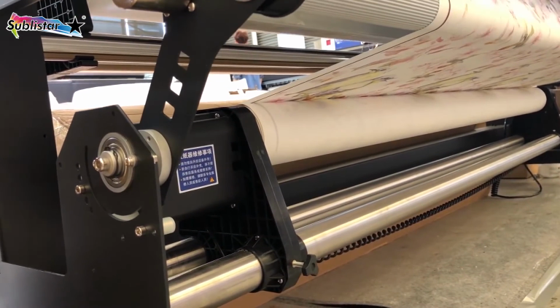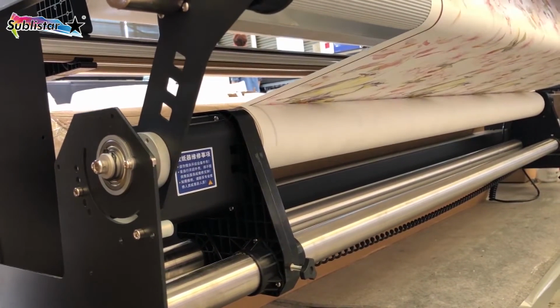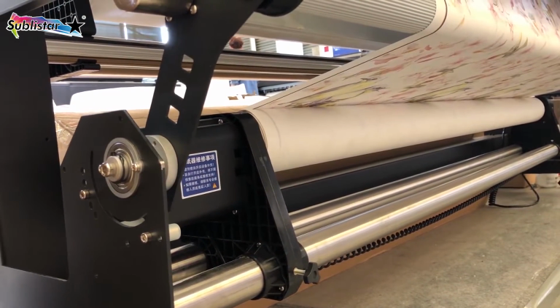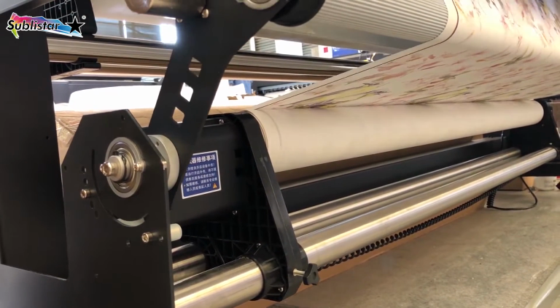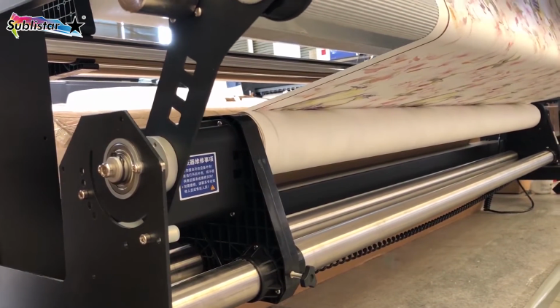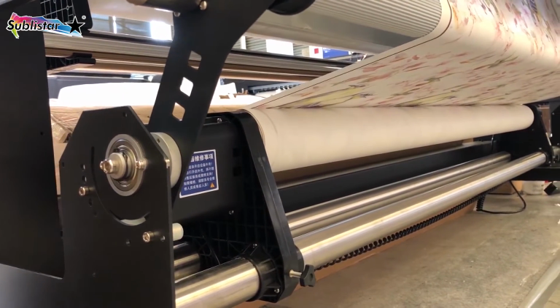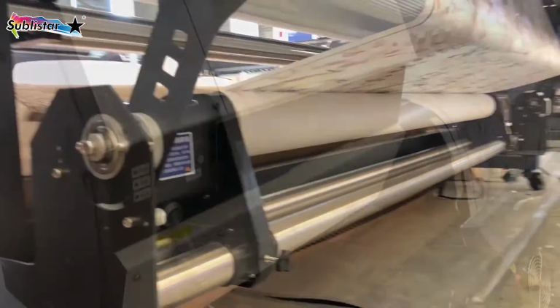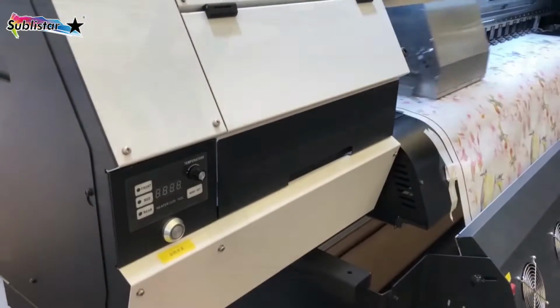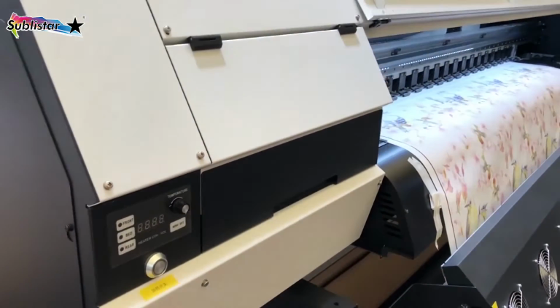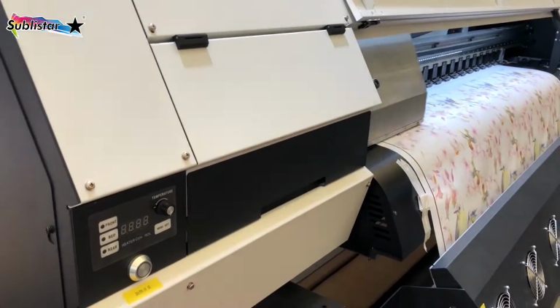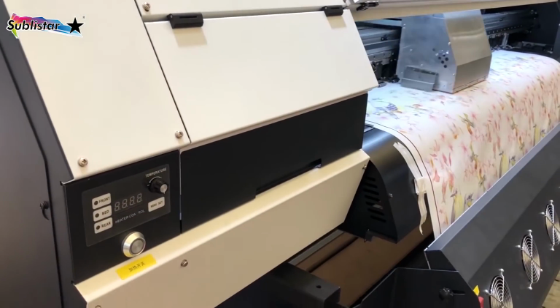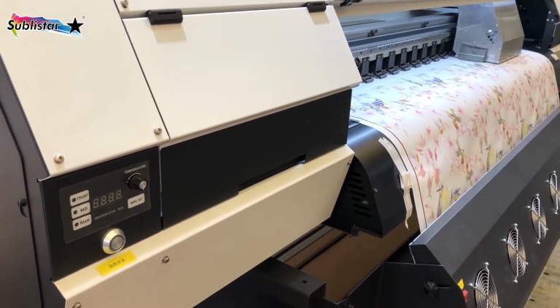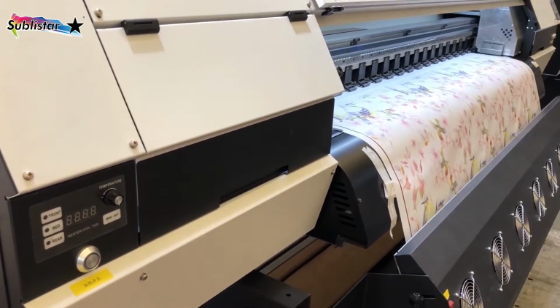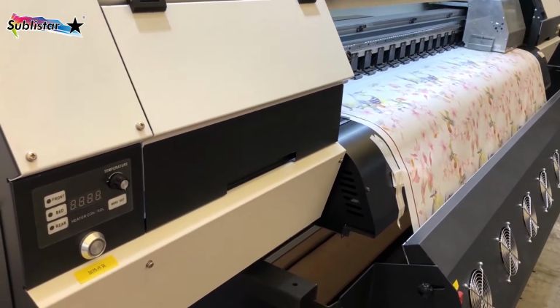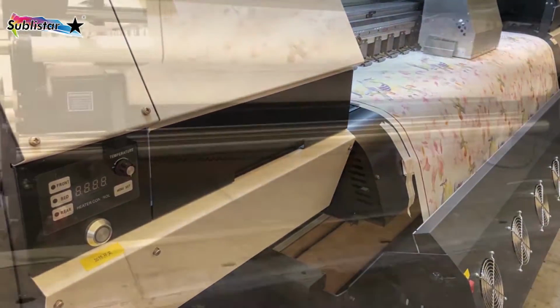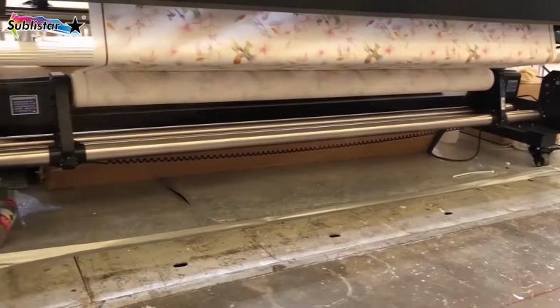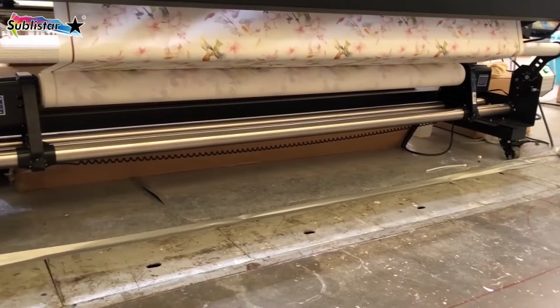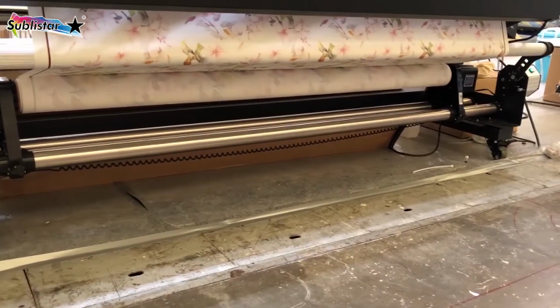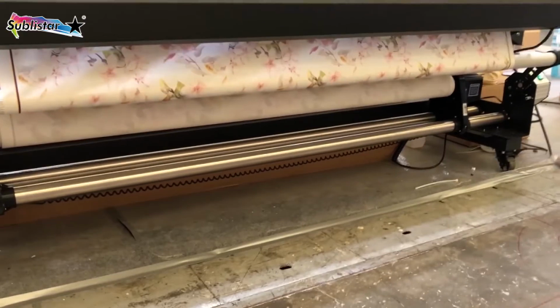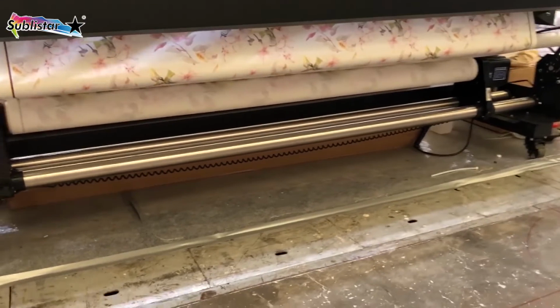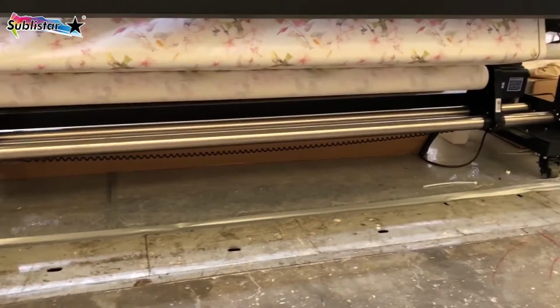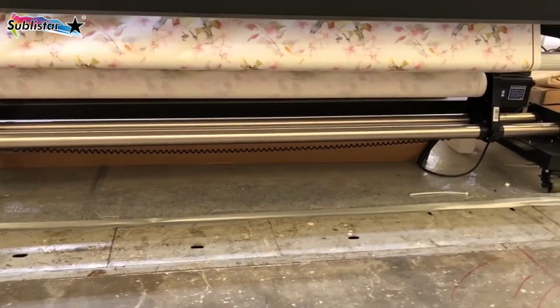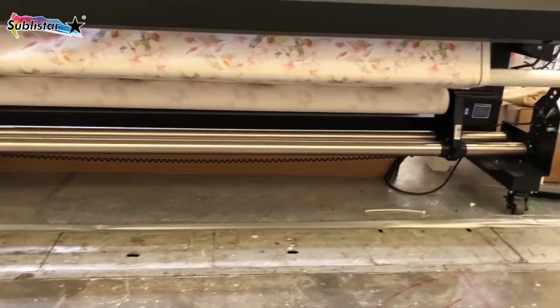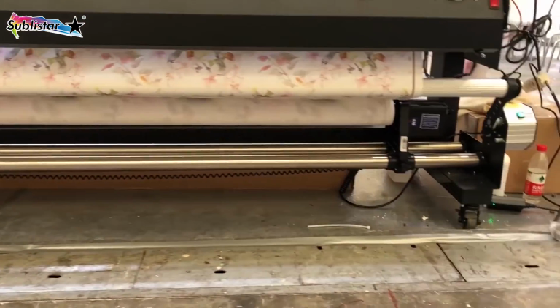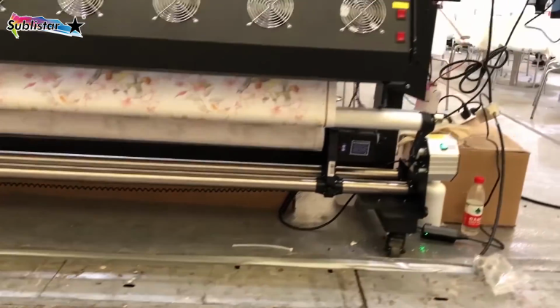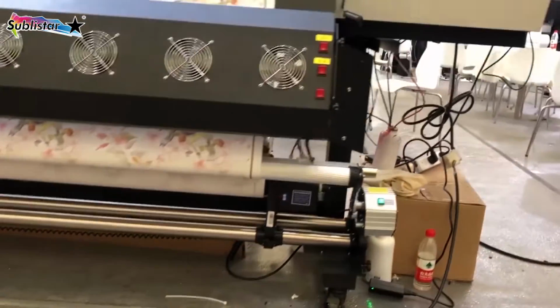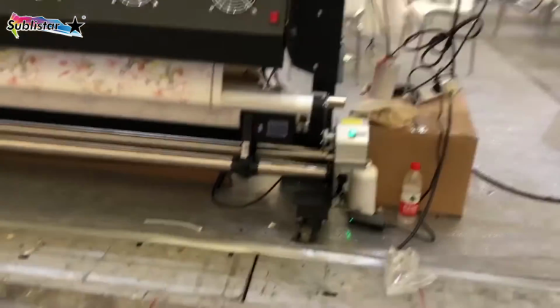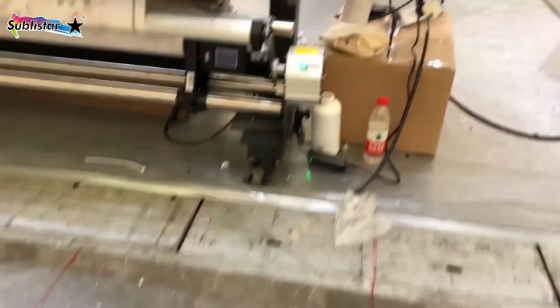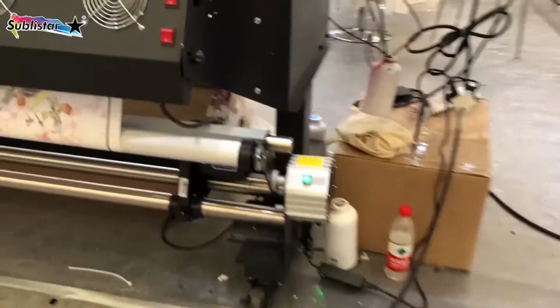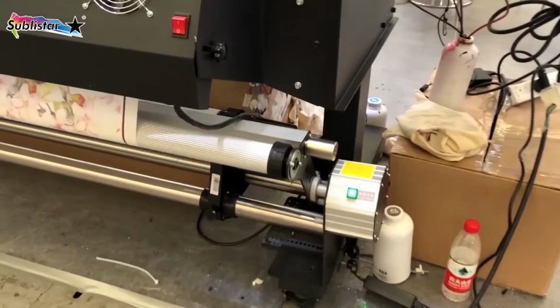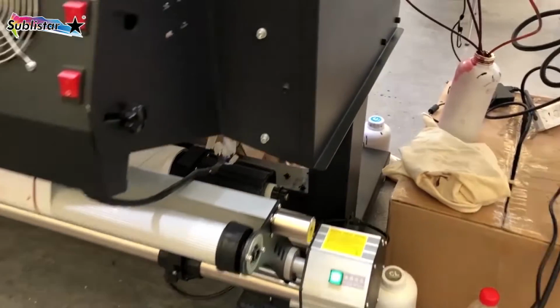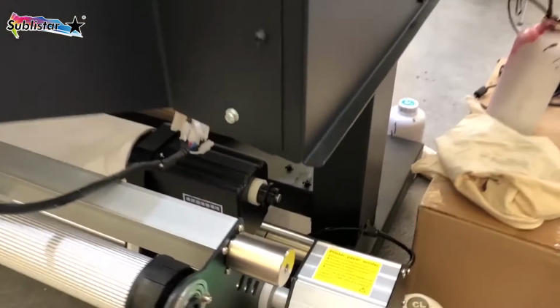The take-up system automatically calibrates to your printer speed, allowing you to print as much or as little as you want, which can match the majority of printer models on the market, like Epson, Mutoh, Mimaki, Roland, etc.